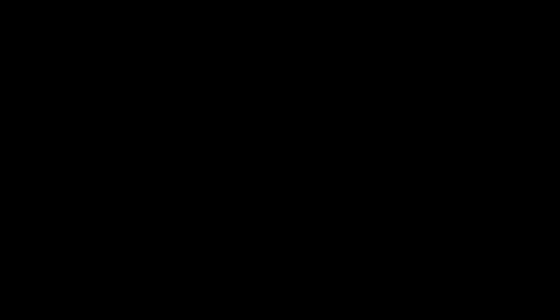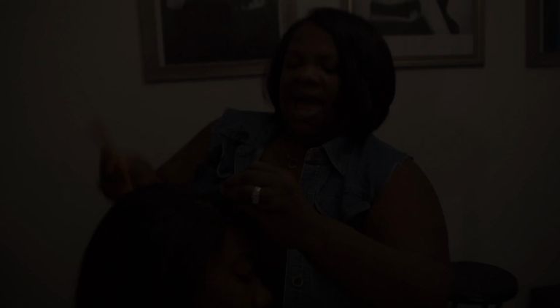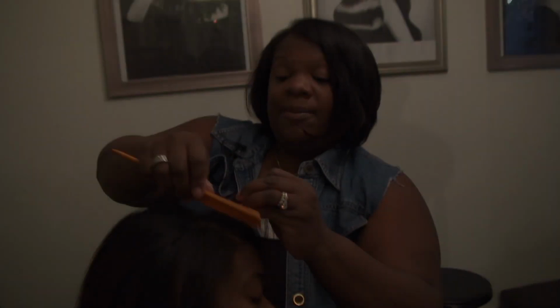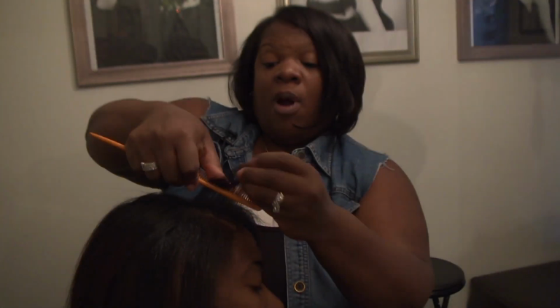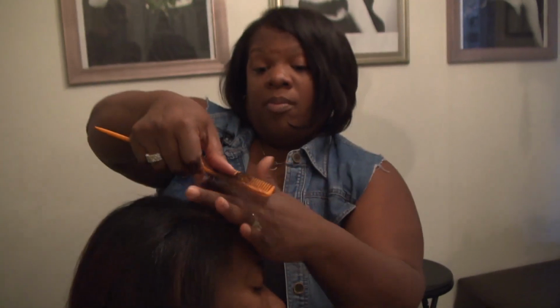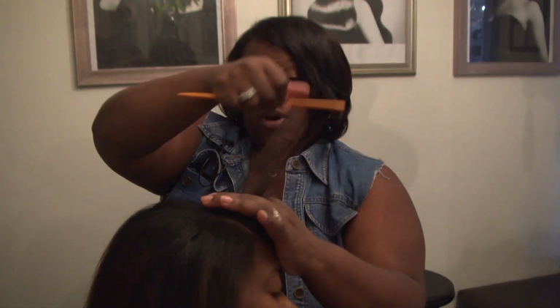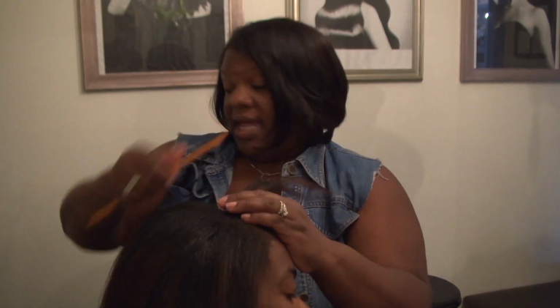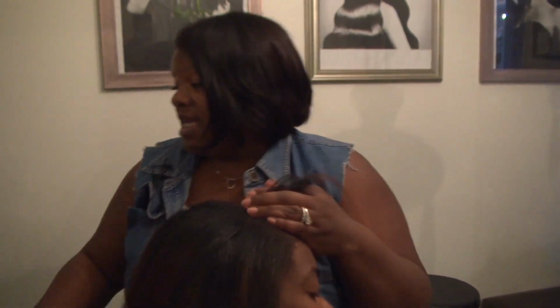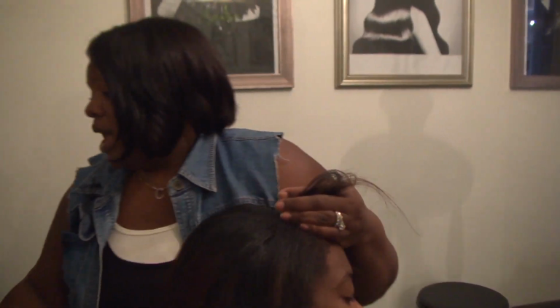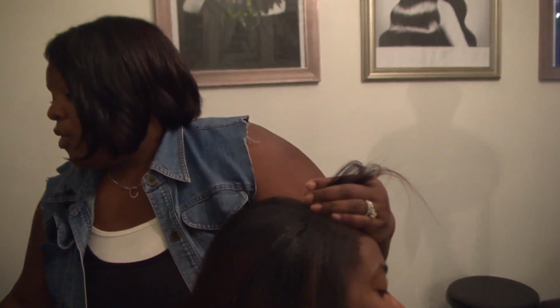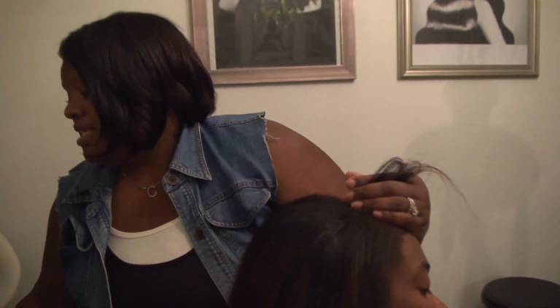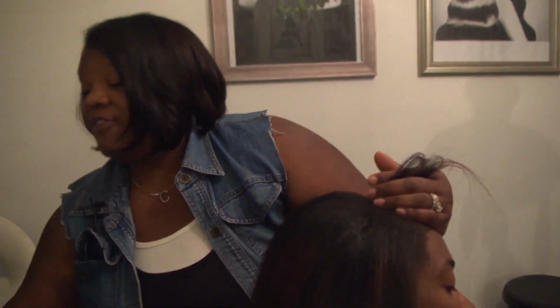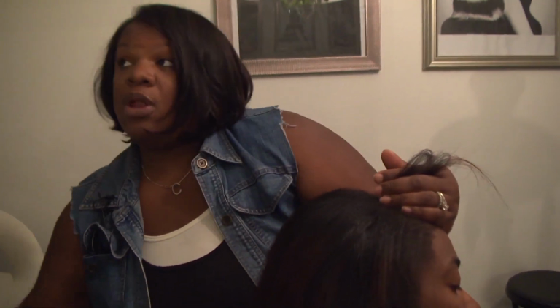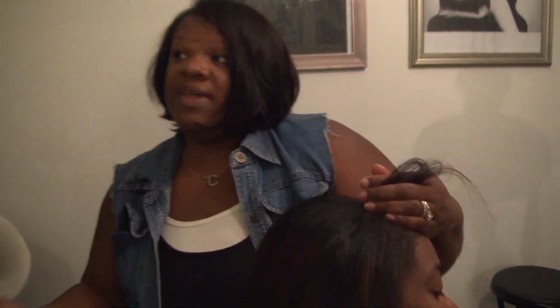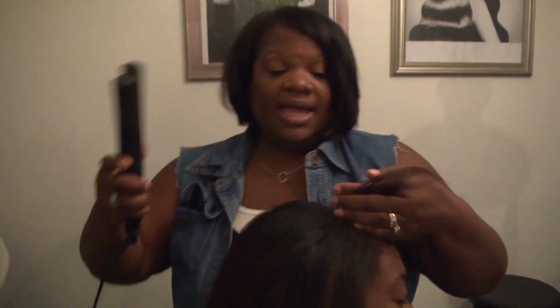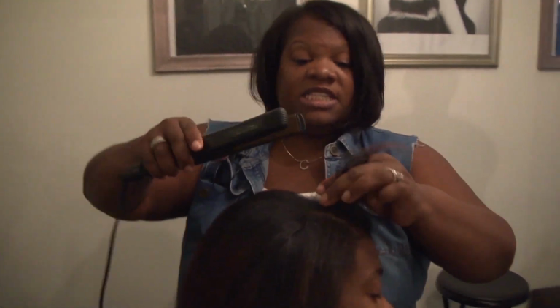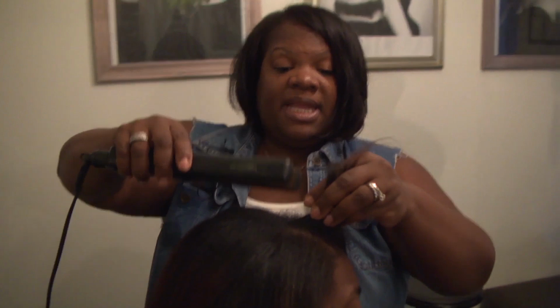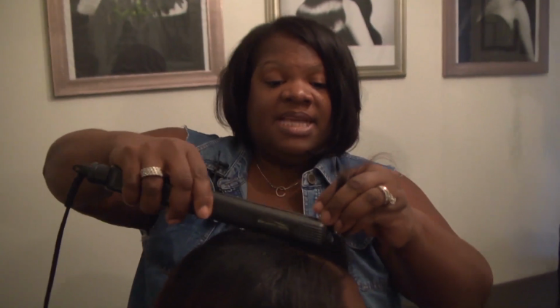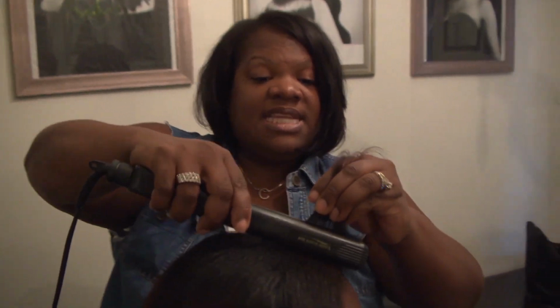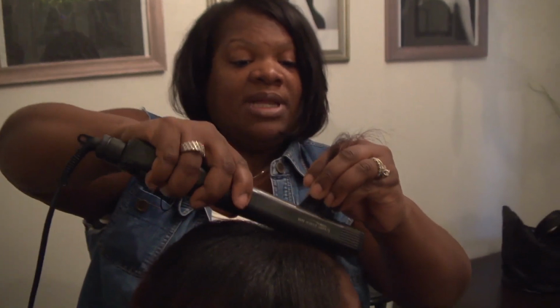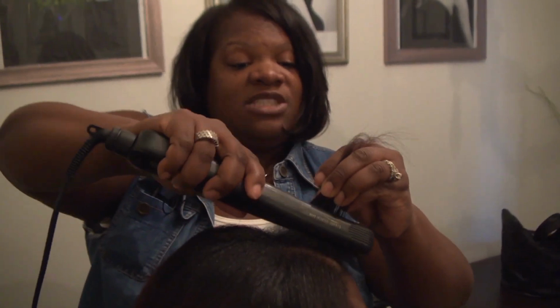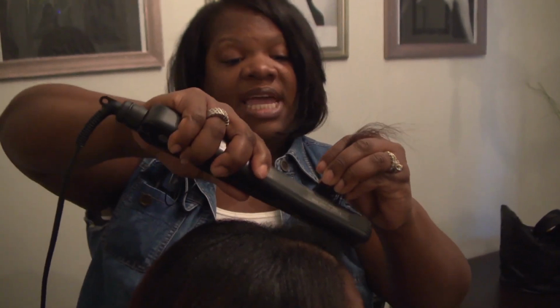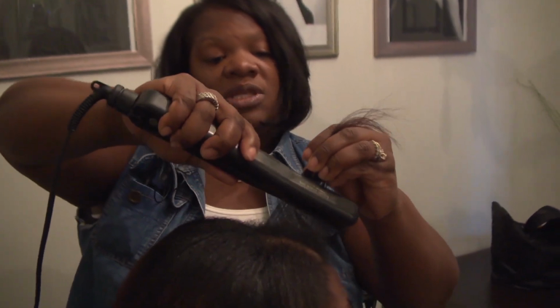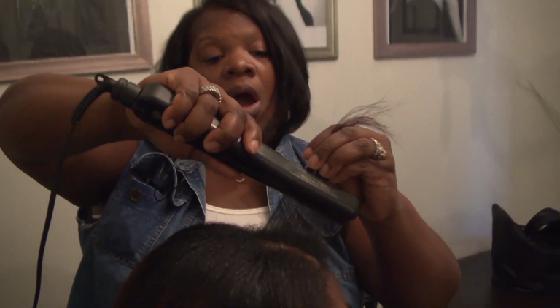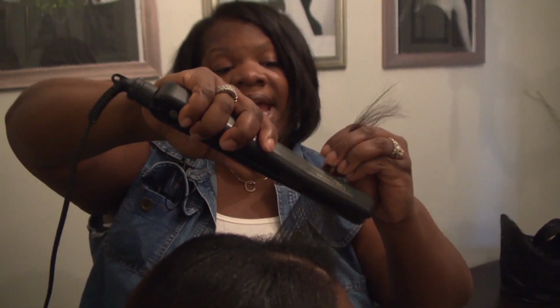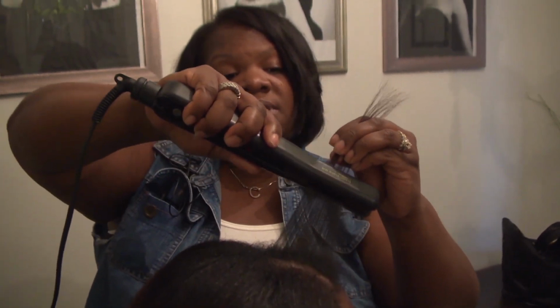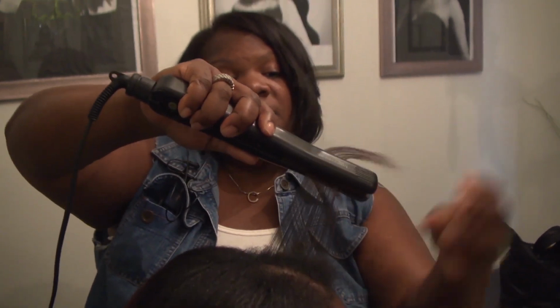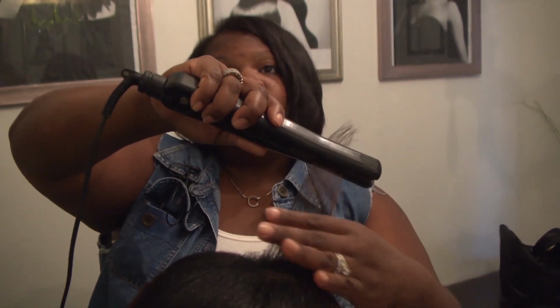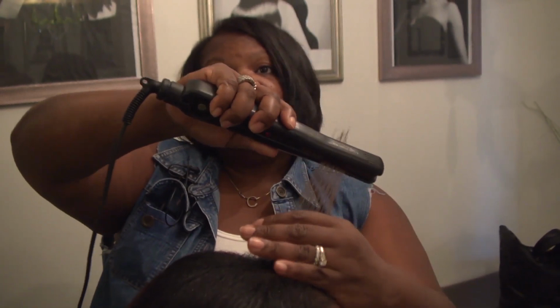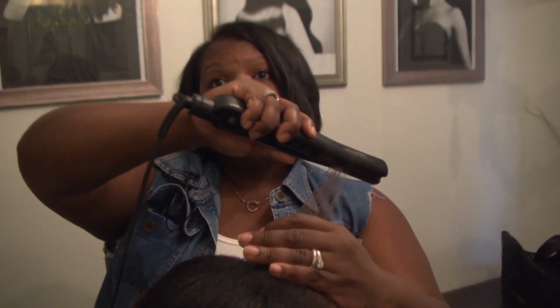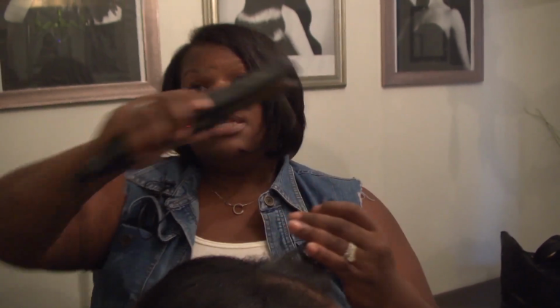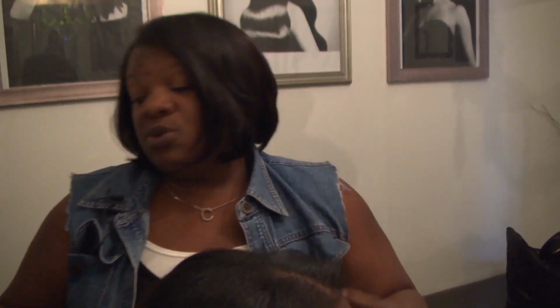For more than a century, millions of women, particularly African-Americans, have subjected their hair to heat treatments to get the straight or soft curl style they desire.